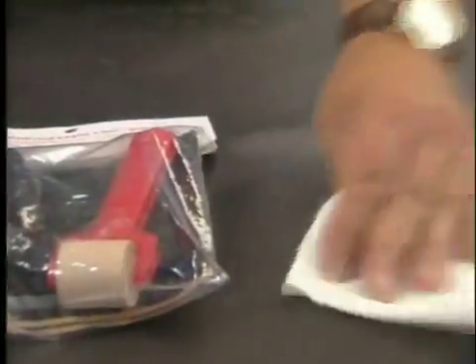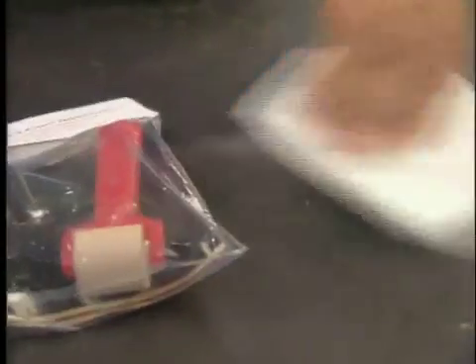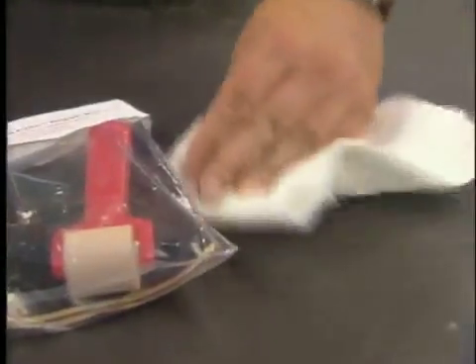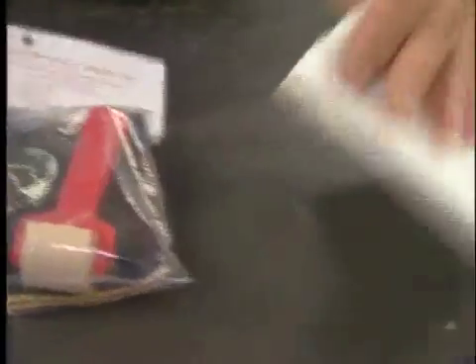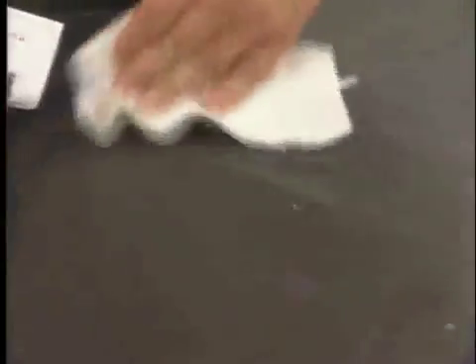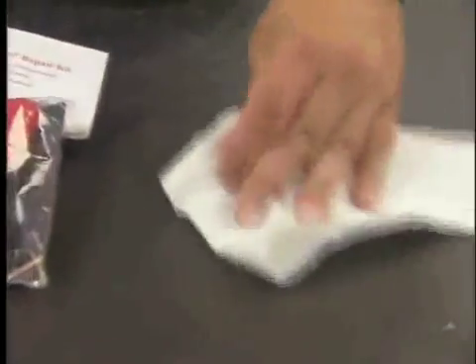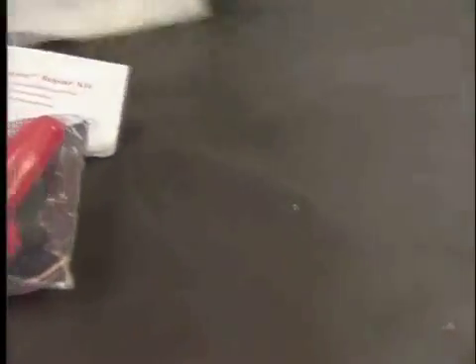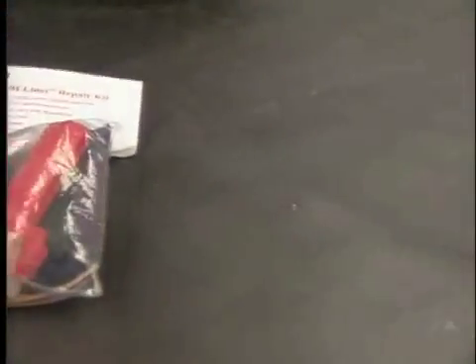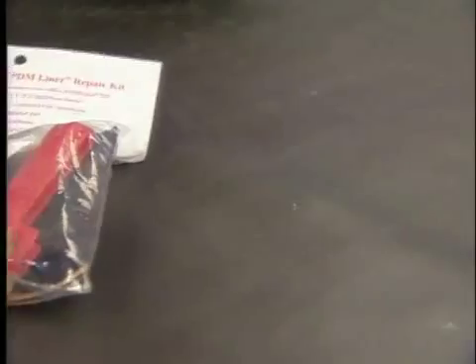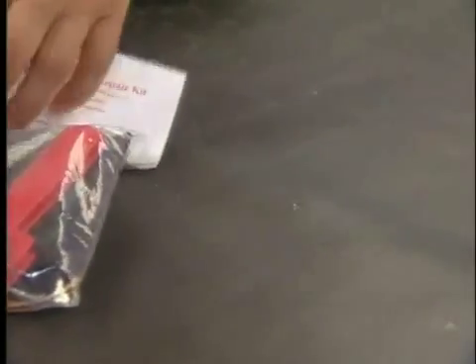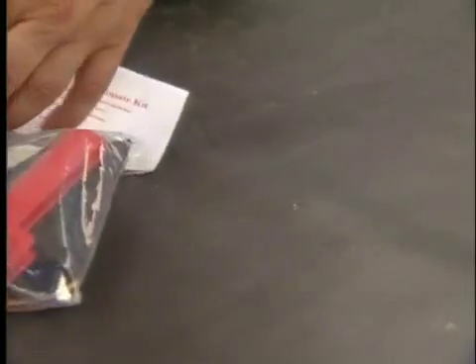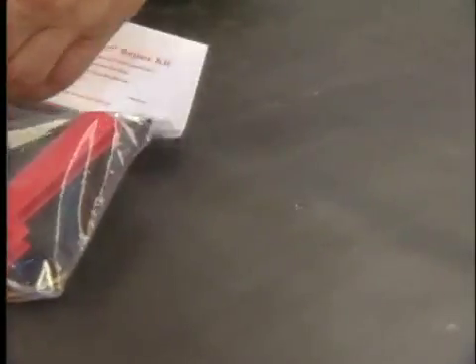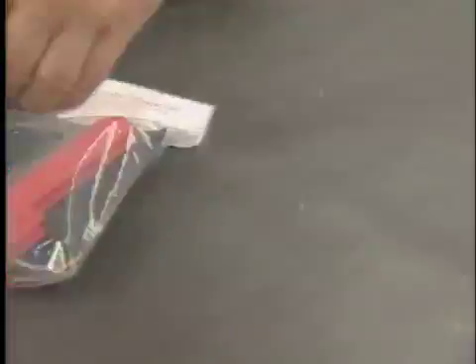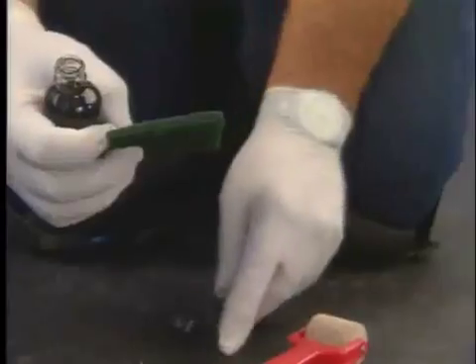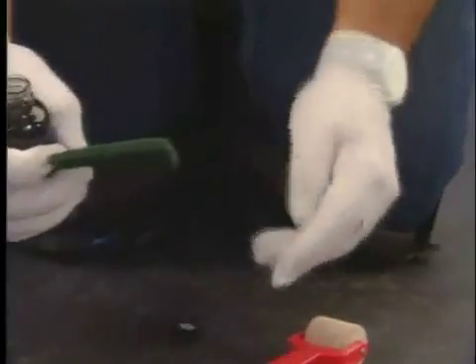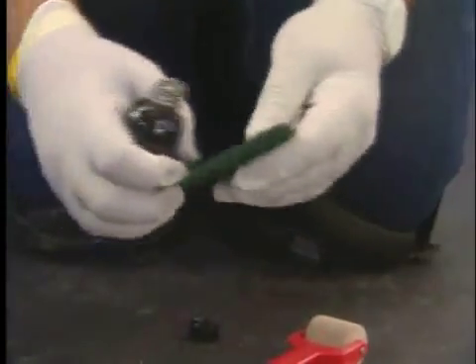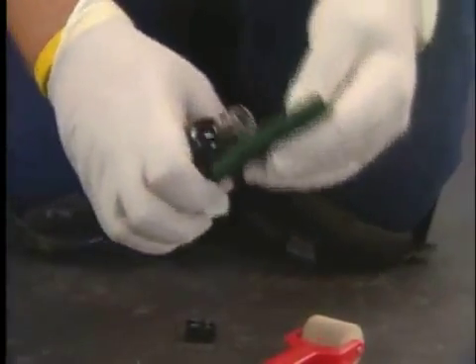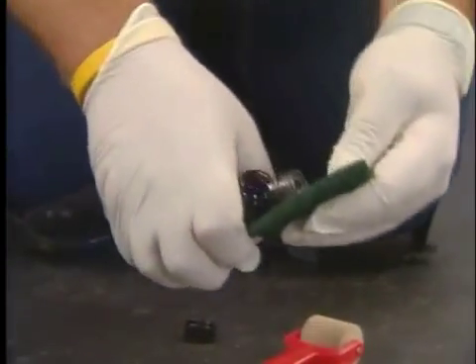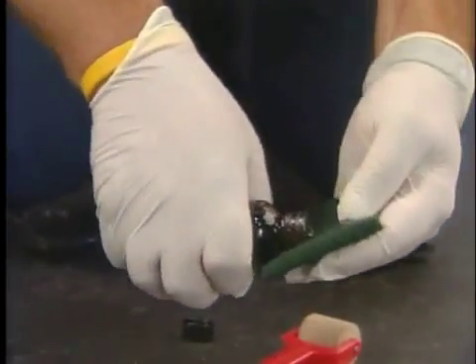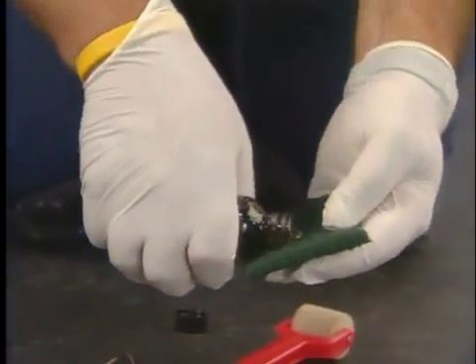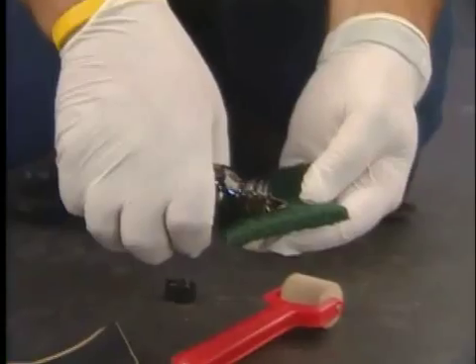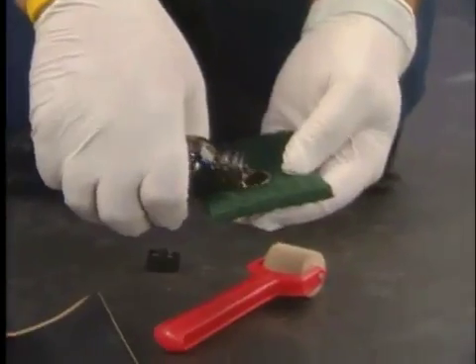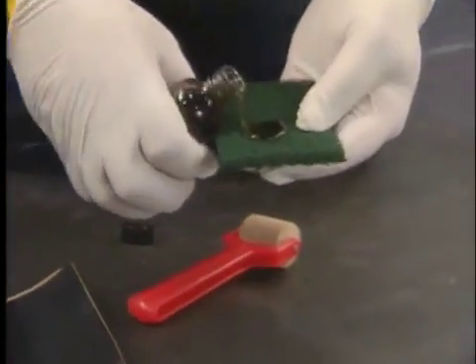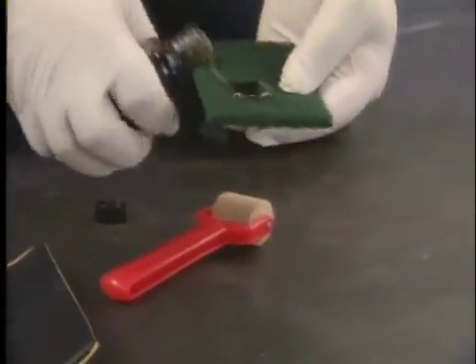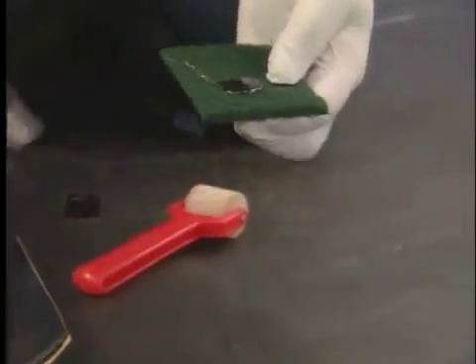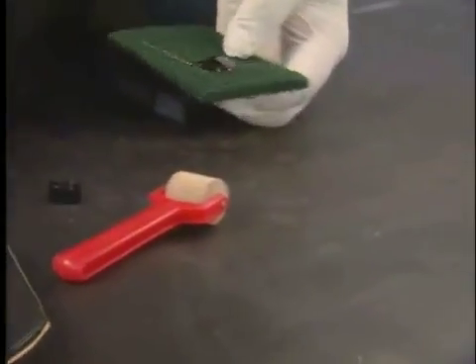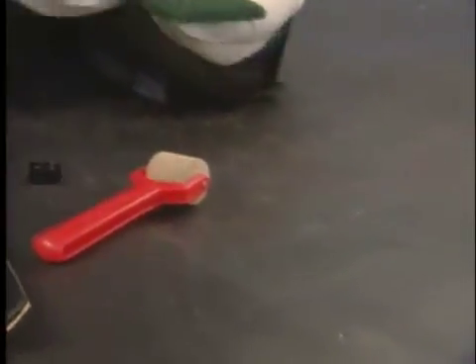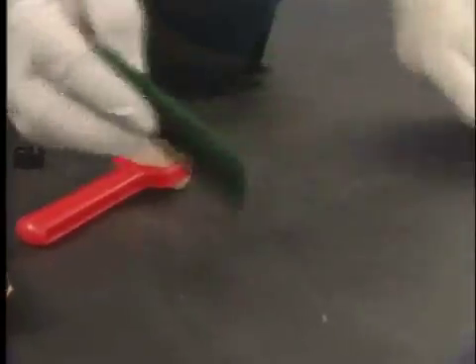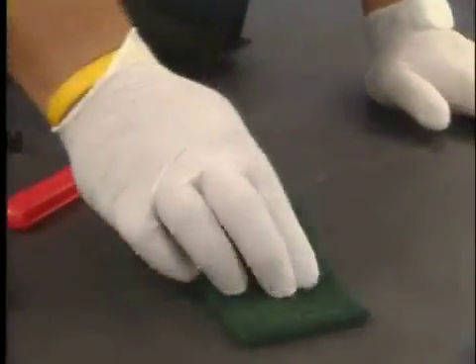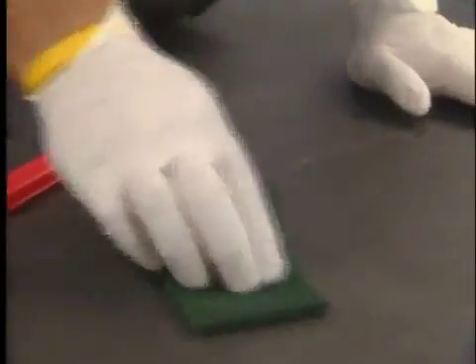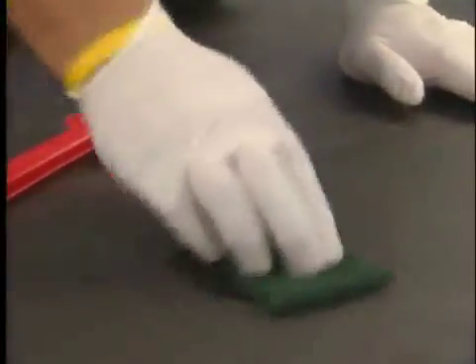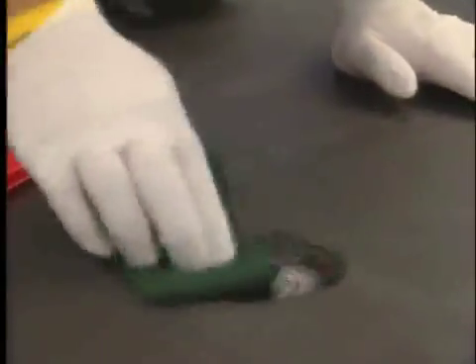Ensure the liner is dry and free of mud and other contaminants. Apply the Quick Prime Plus primer by pouring a small amount onto the scrubber bed and applying it to the surface of the pond guard beyond the perimeter of the area to be repaired.